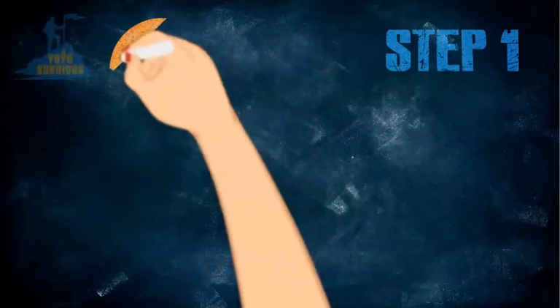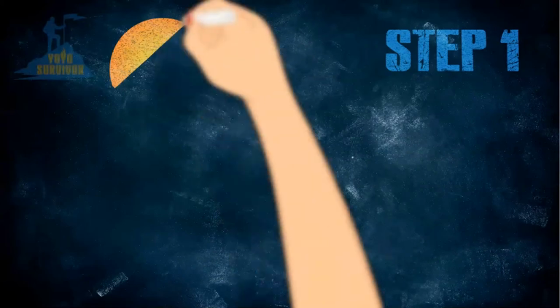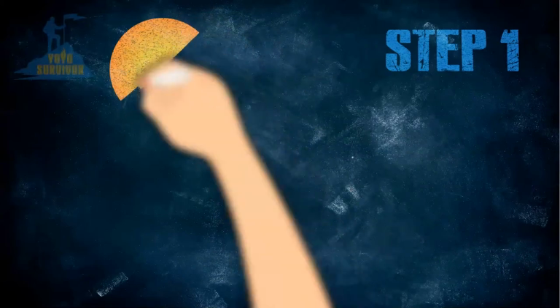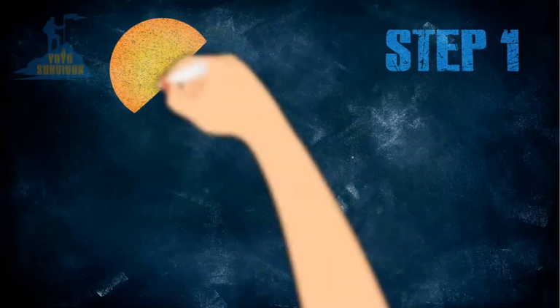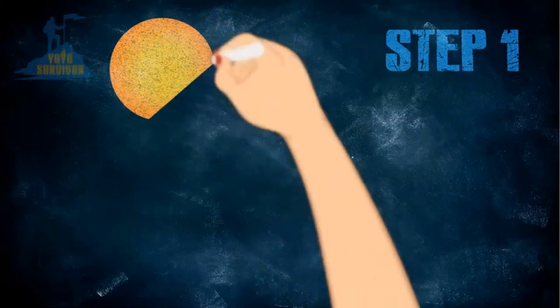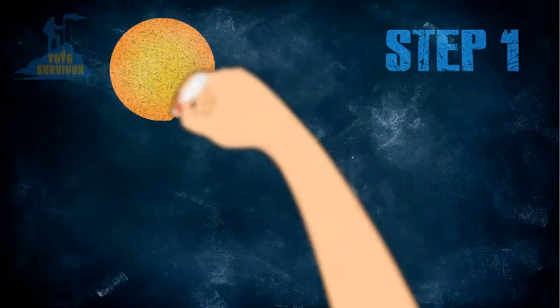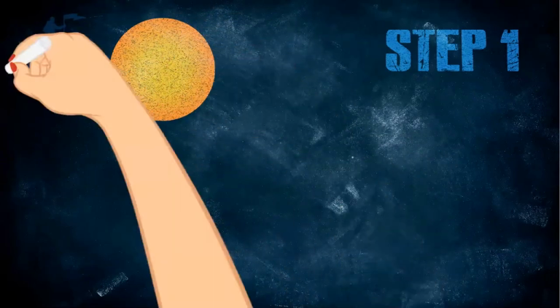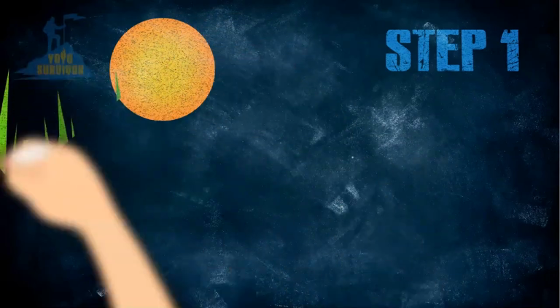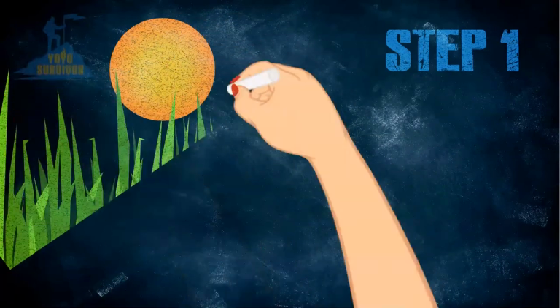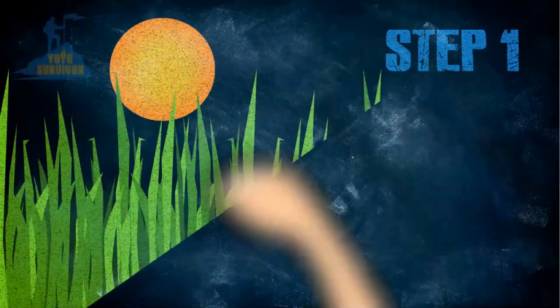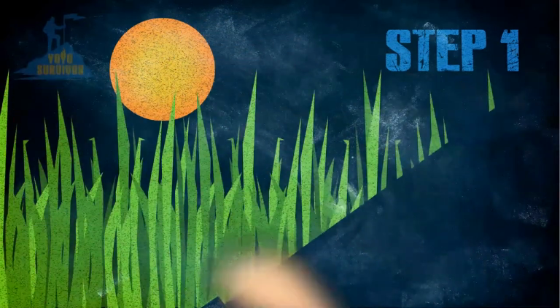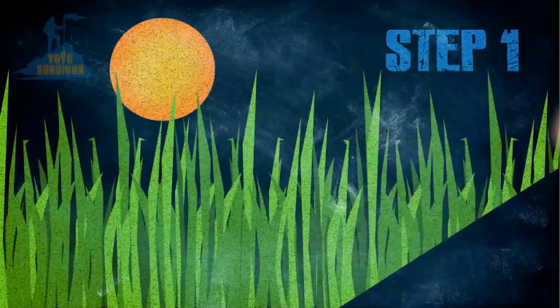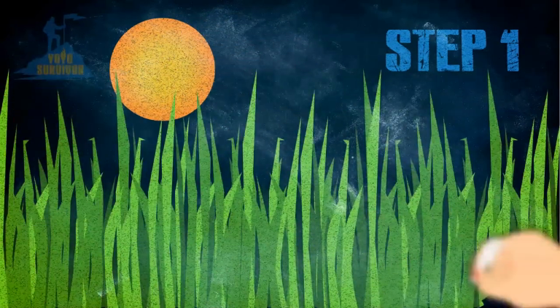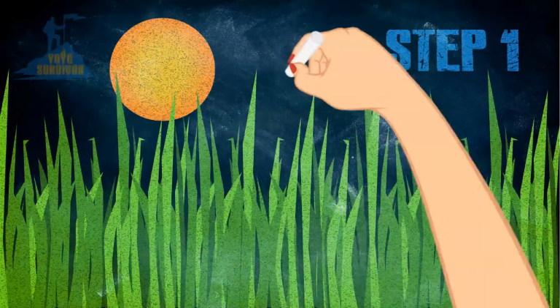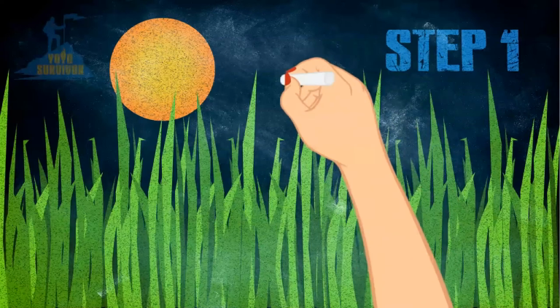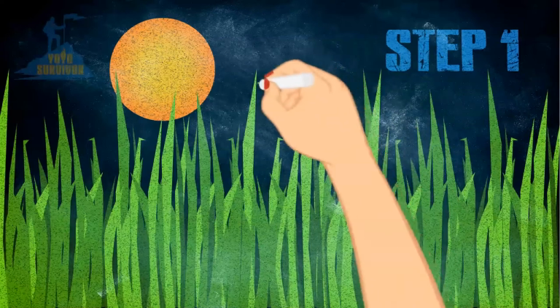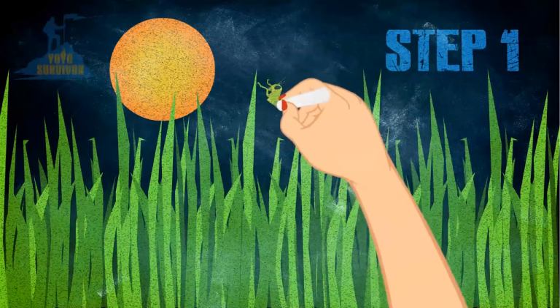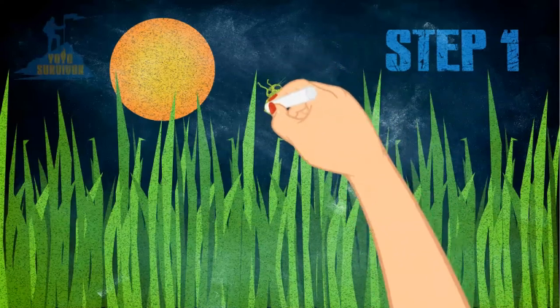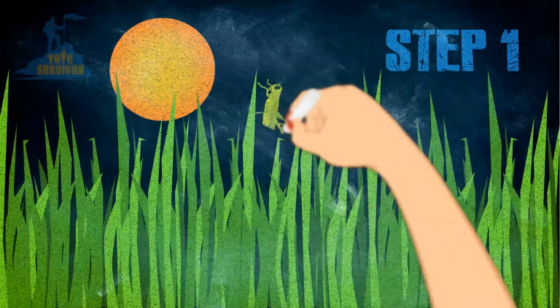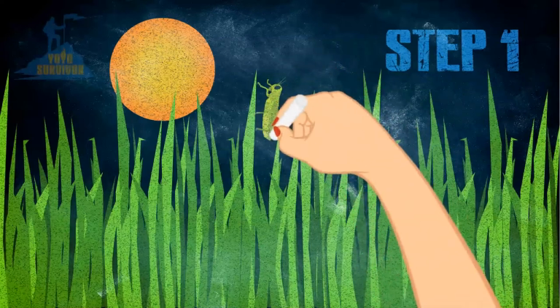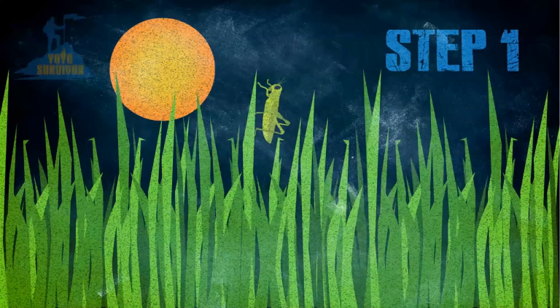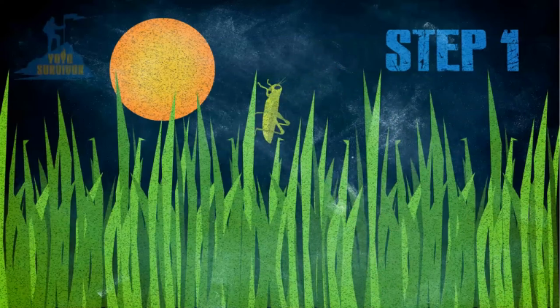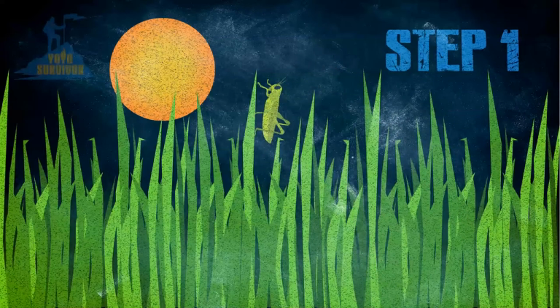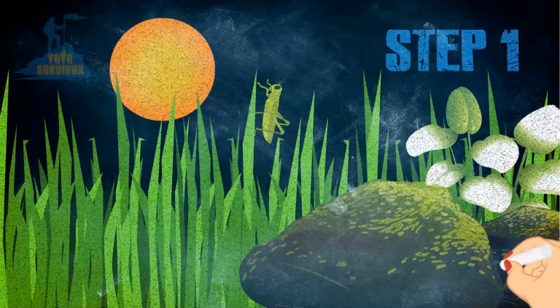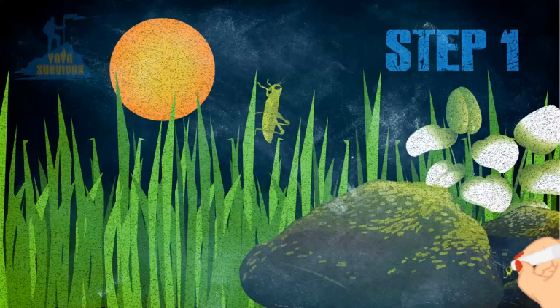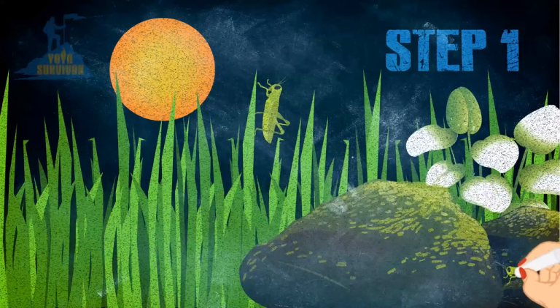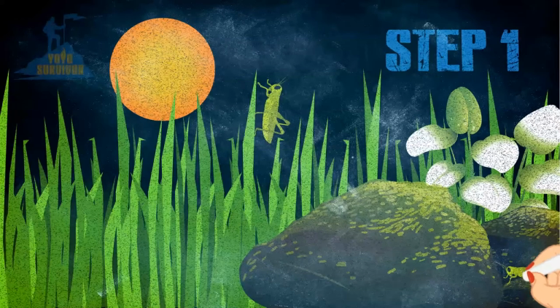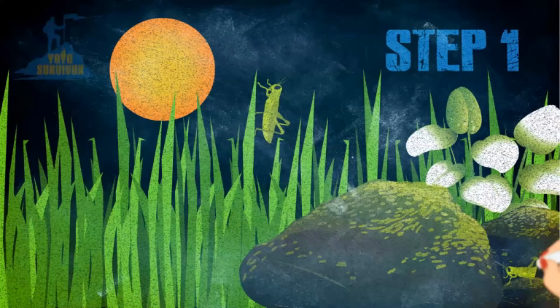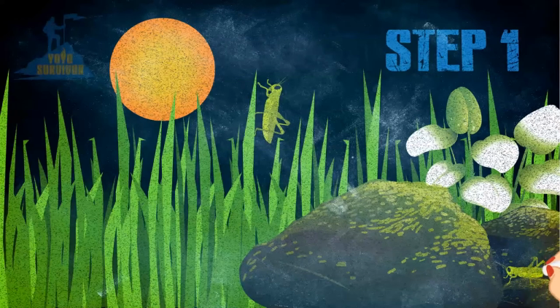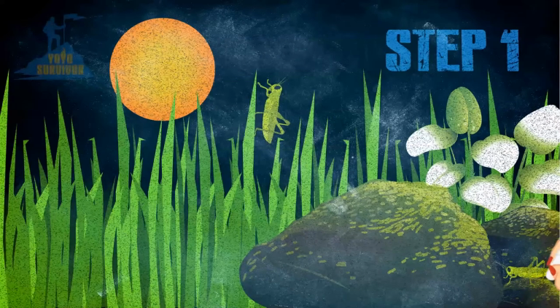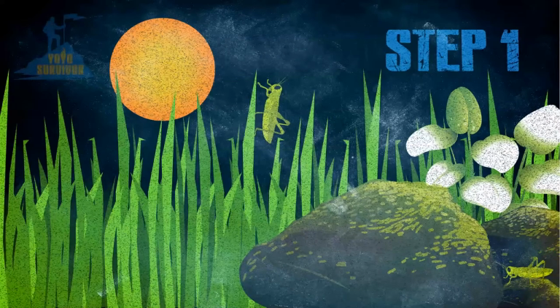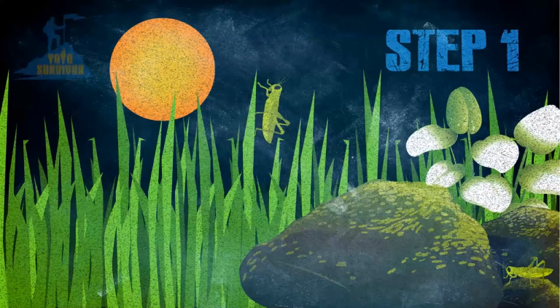Step 1: Catch your grasshoppers or crickets. They will be easier to find early in the morning in grassy areas, as they move more slowly at this time. Also look under rocks and logs and check in other damp, dark places too.